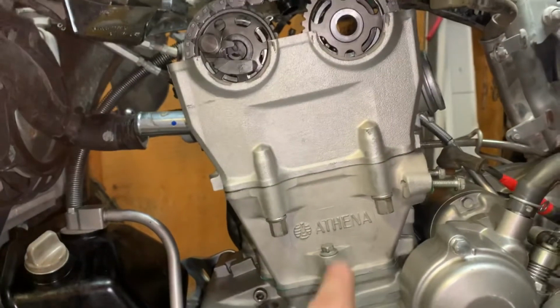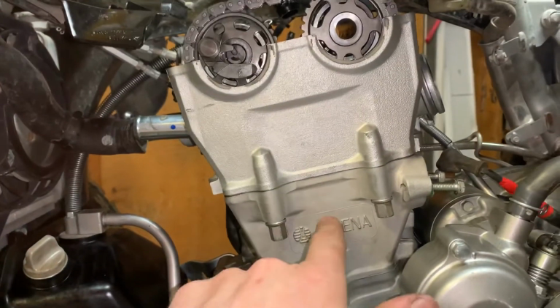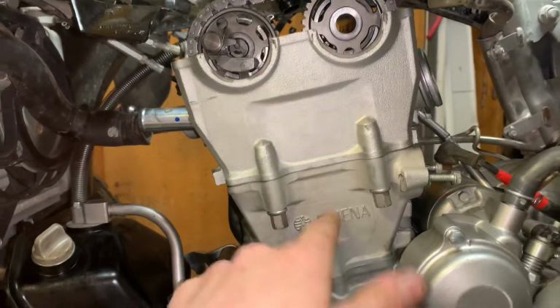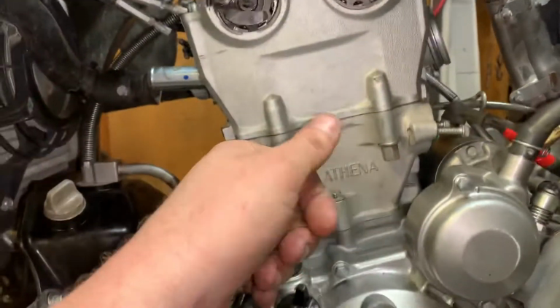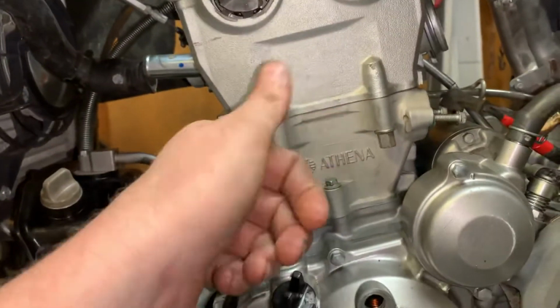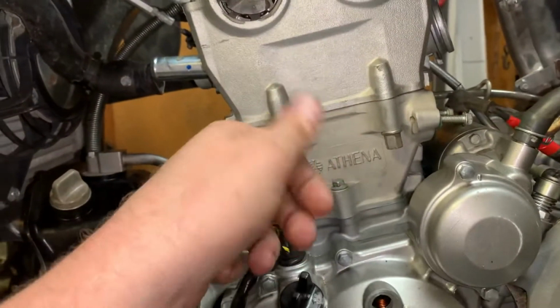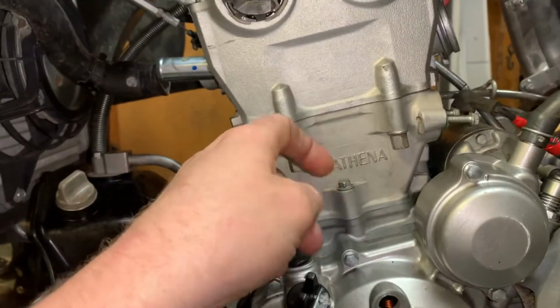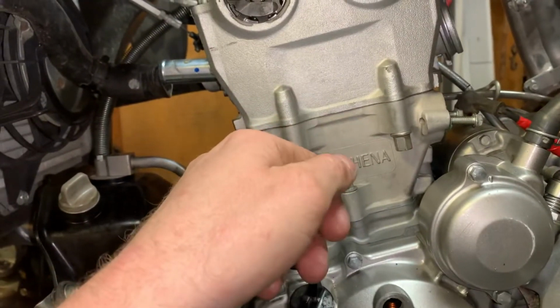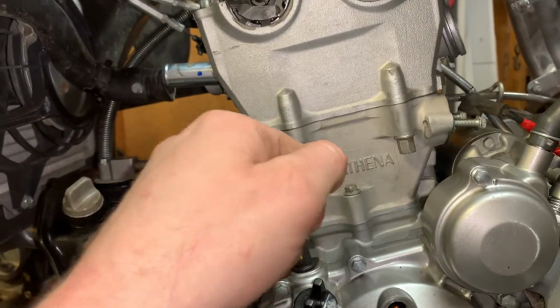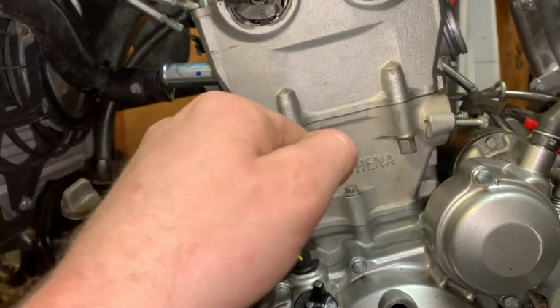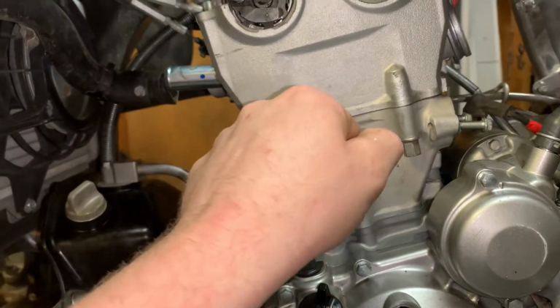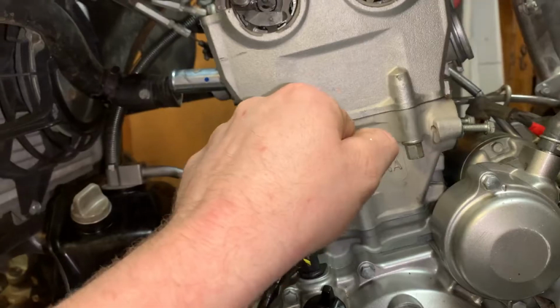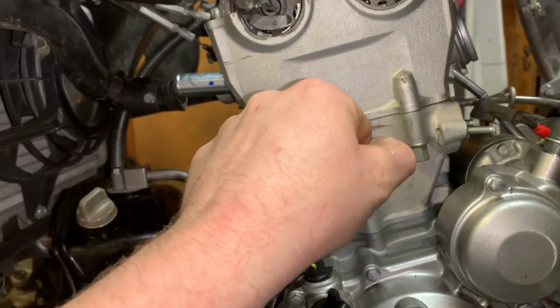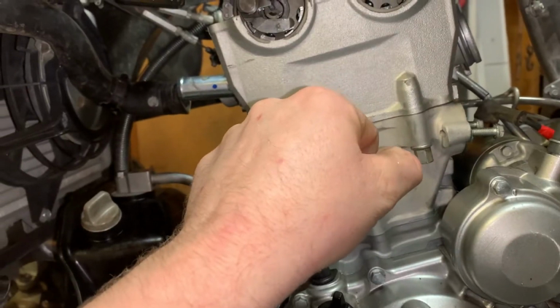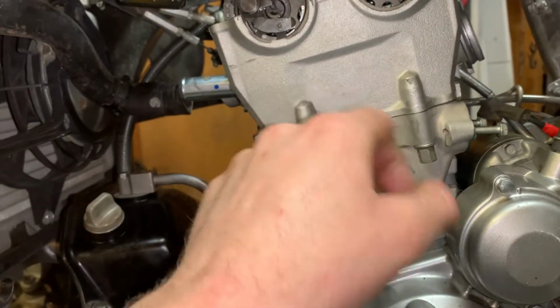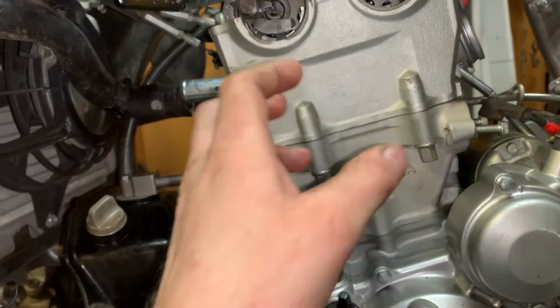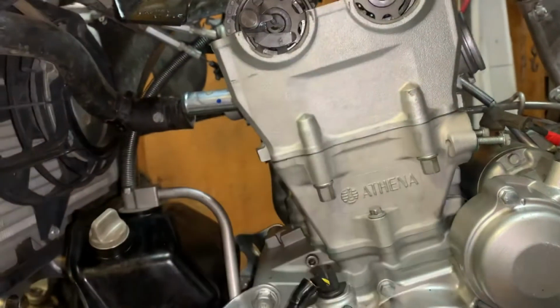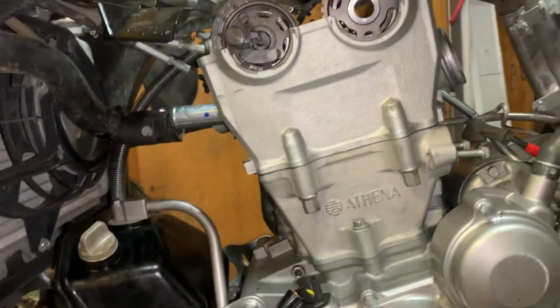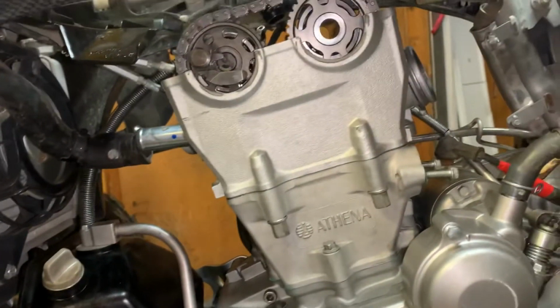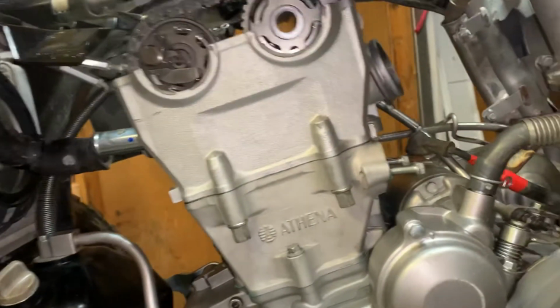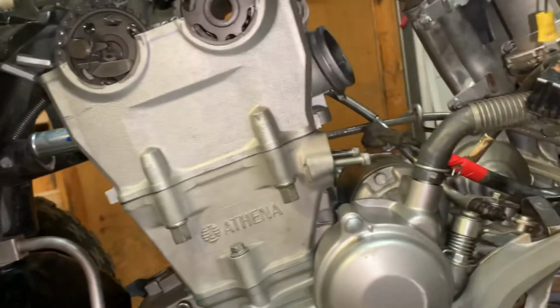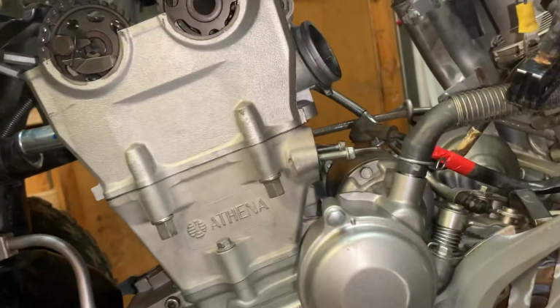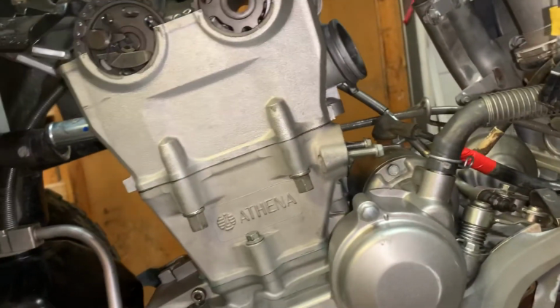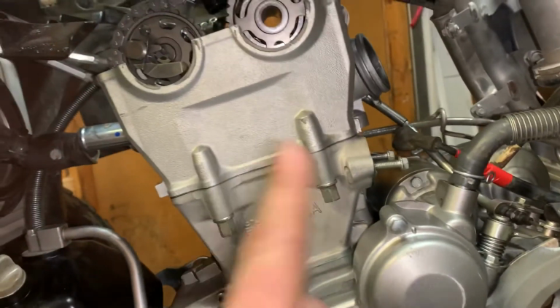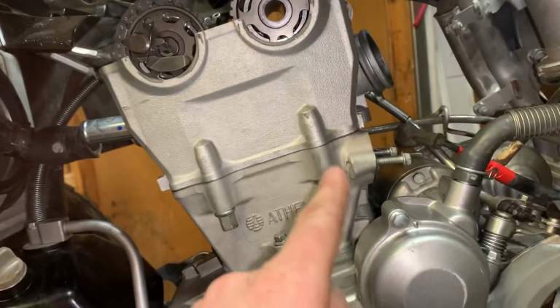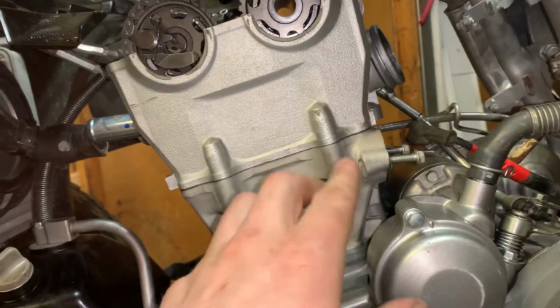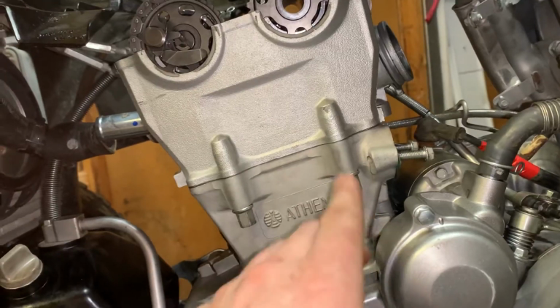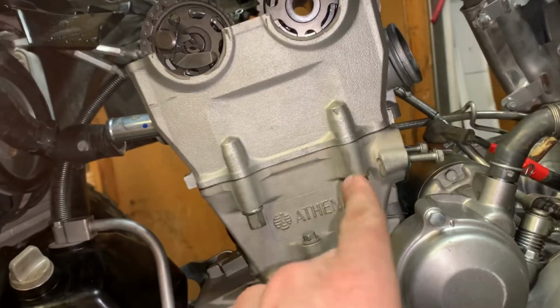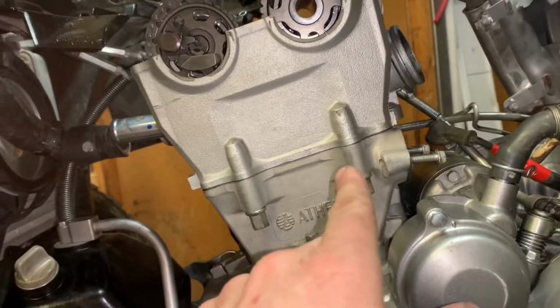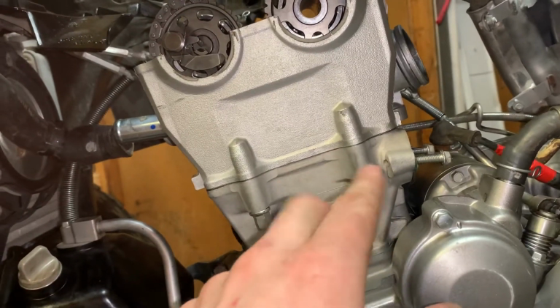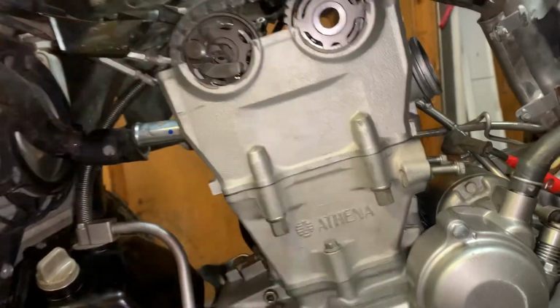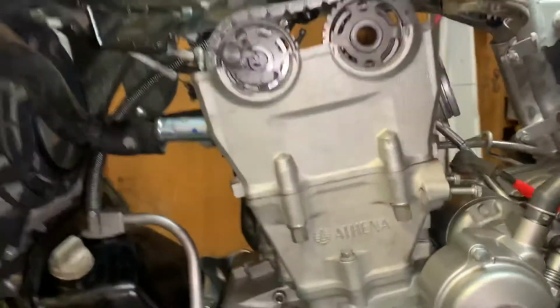On most Yamahas, you turn the timing chain tensioner in with a small flathead and then push it — it'll lock itself in place, which makes it easier to install. Also, they are marked up on the timing chain tensioner.